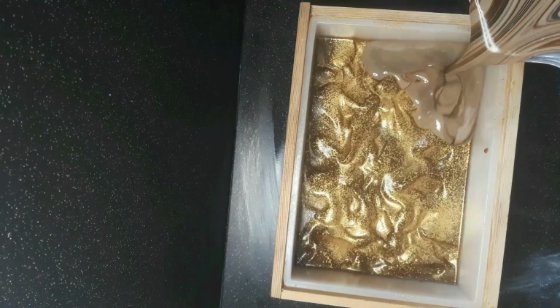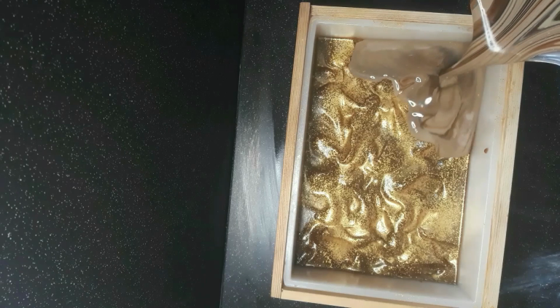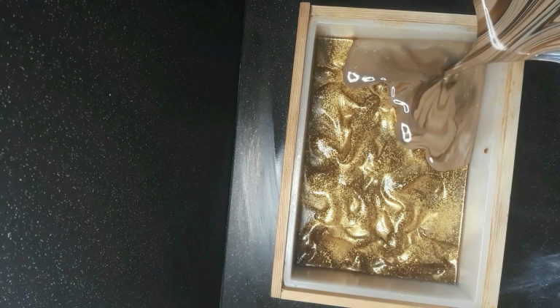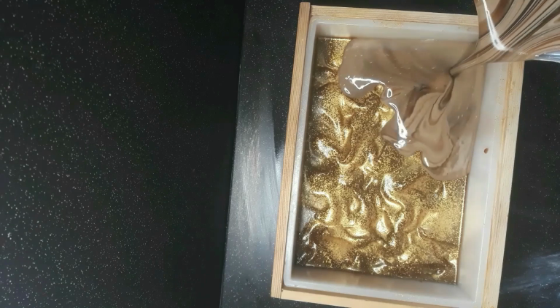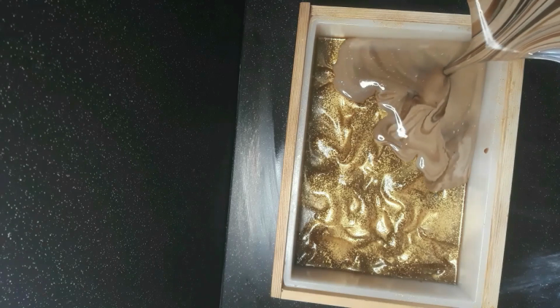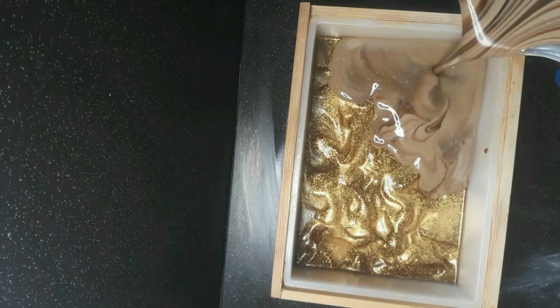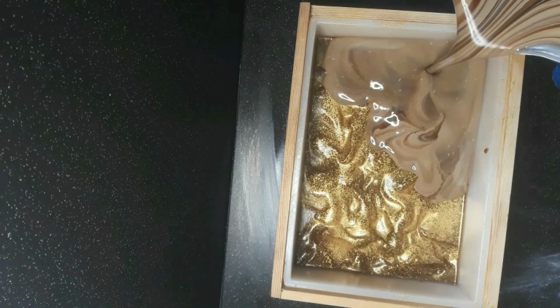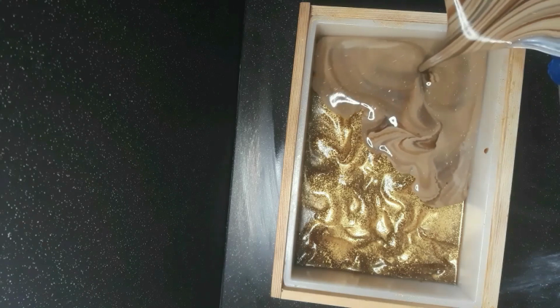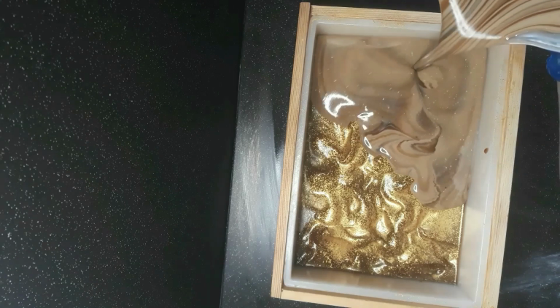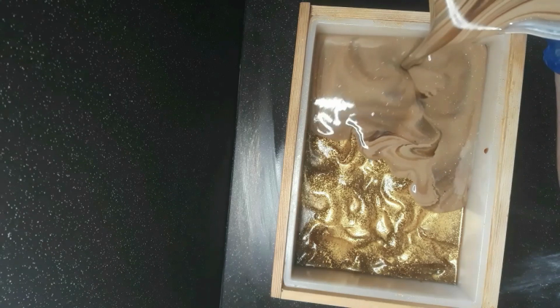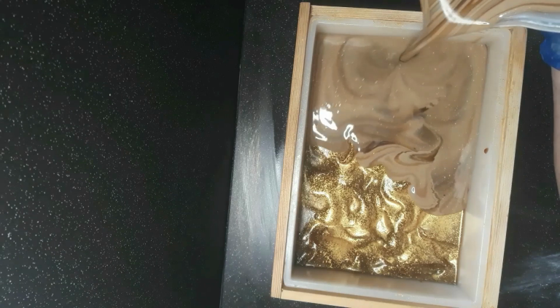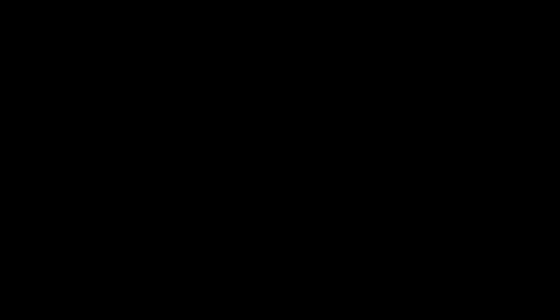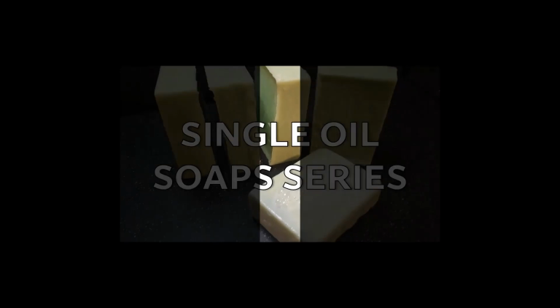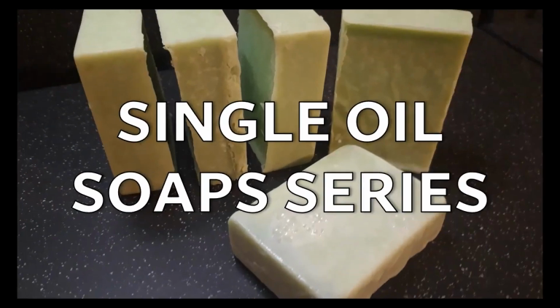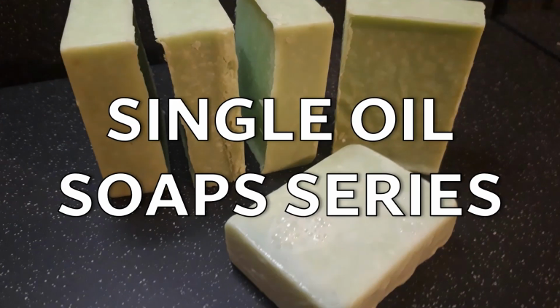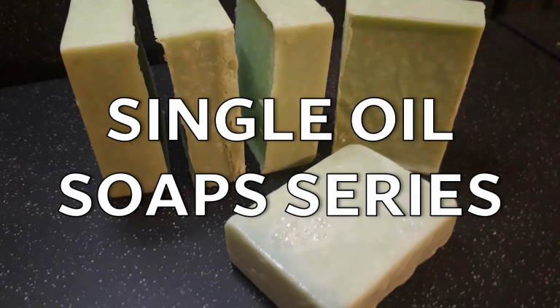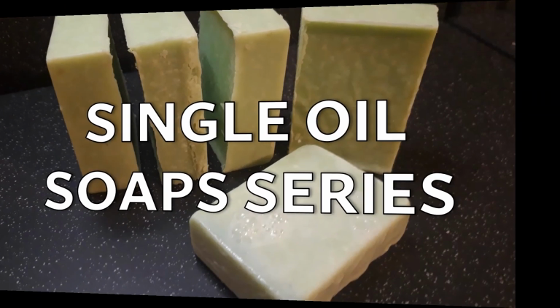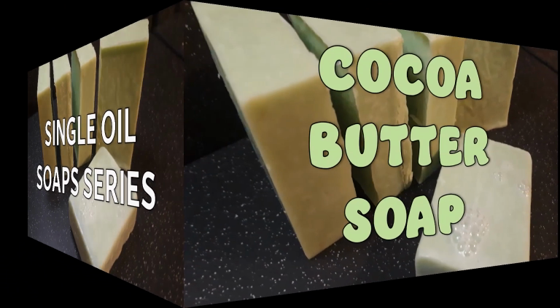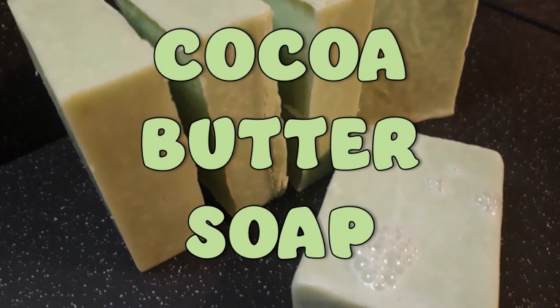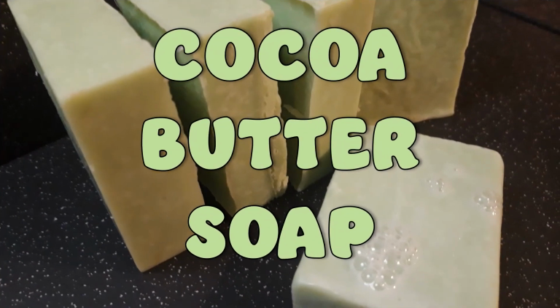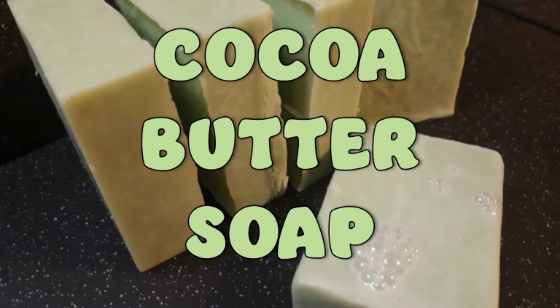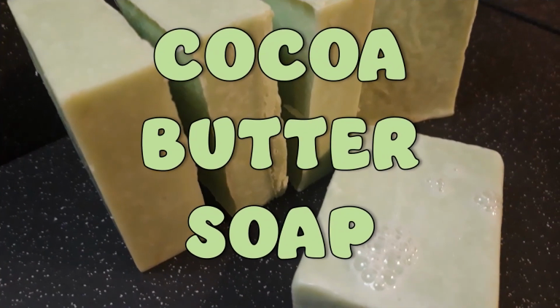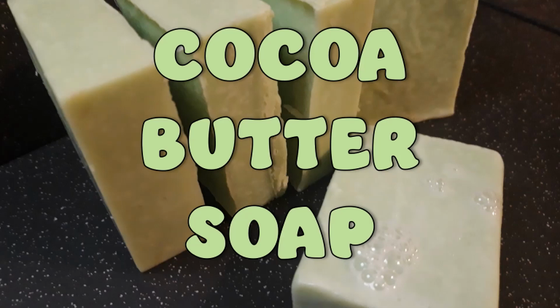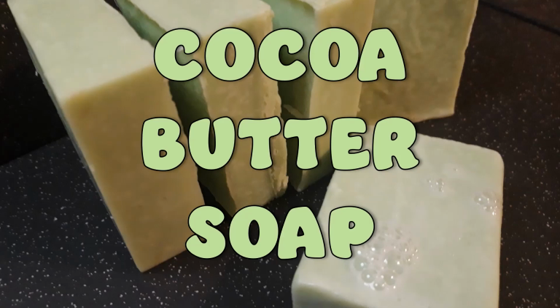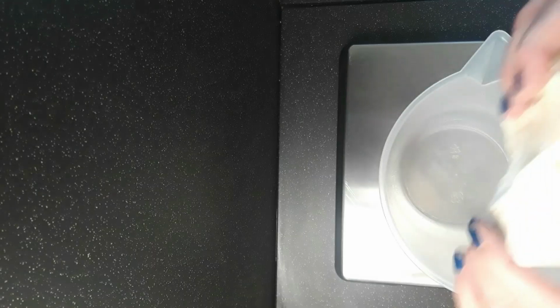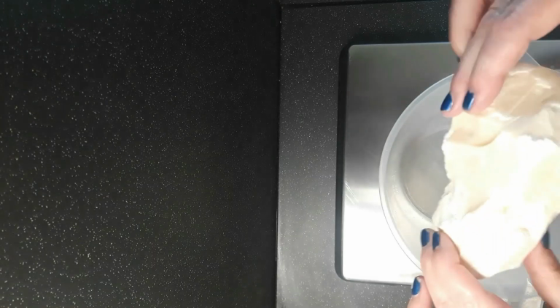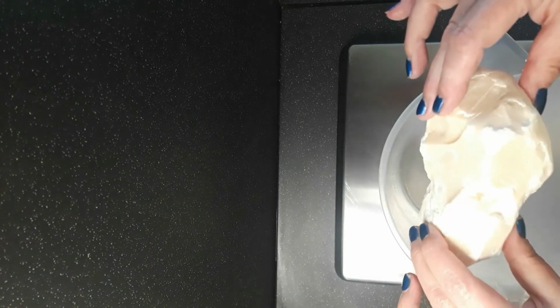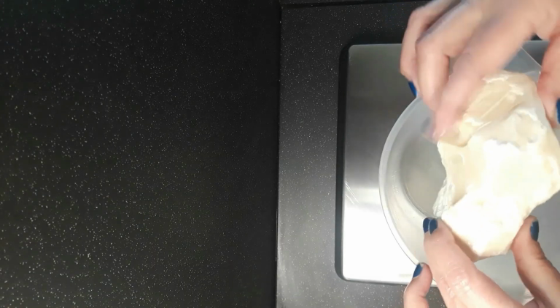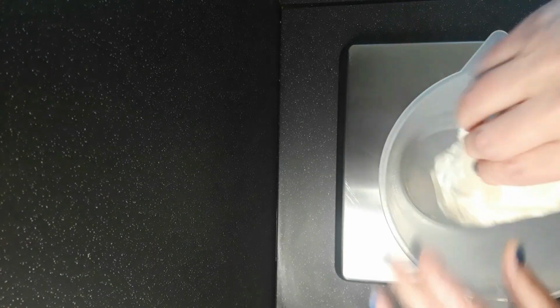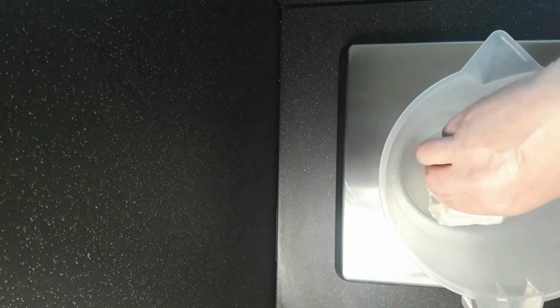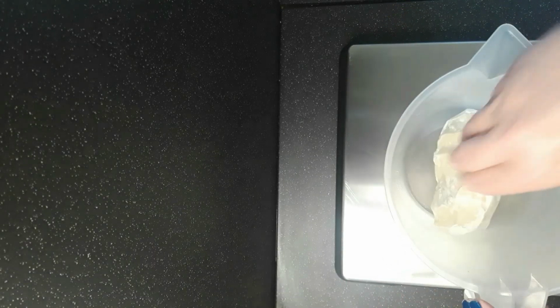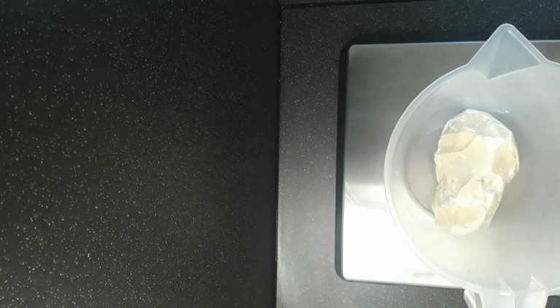I'm Rox, let's crack on! Today I'm testing out 100% cocoa butter soap.